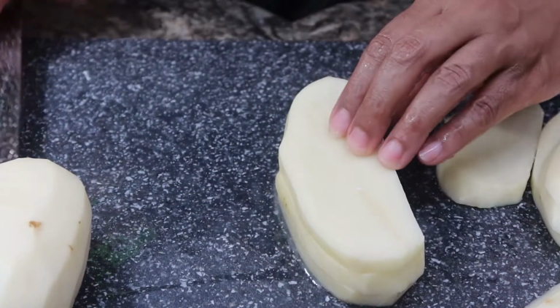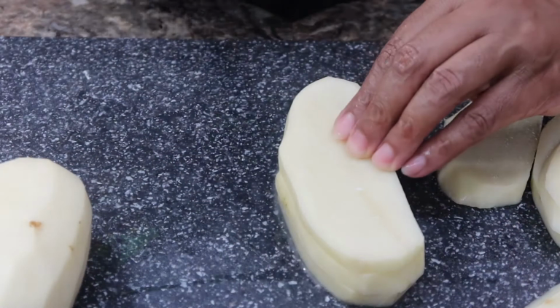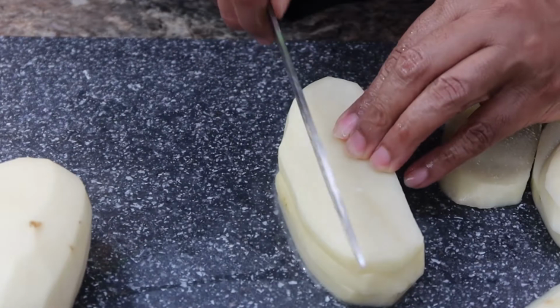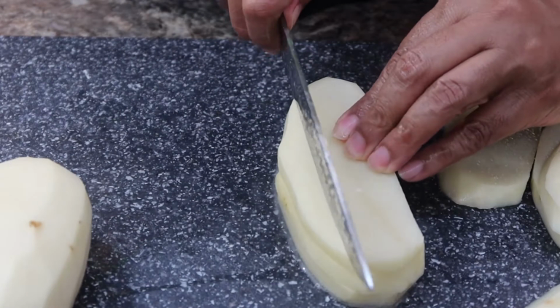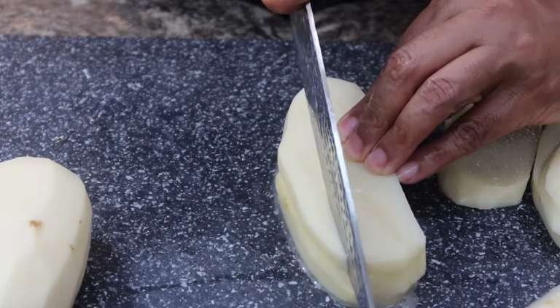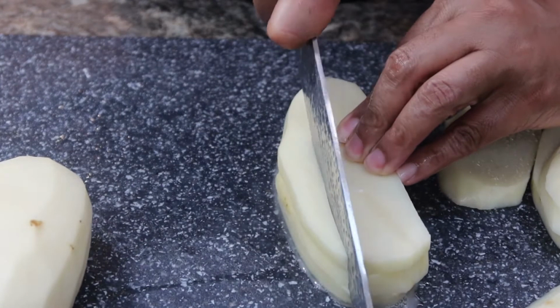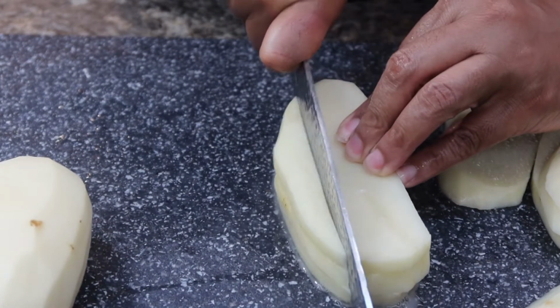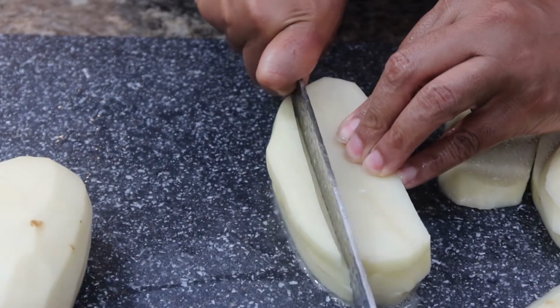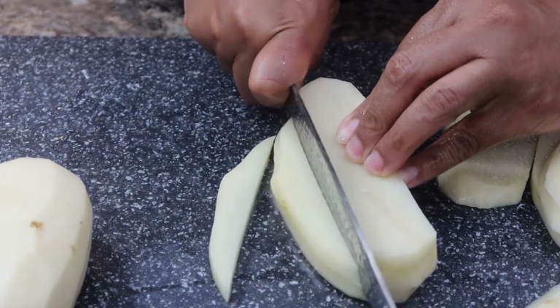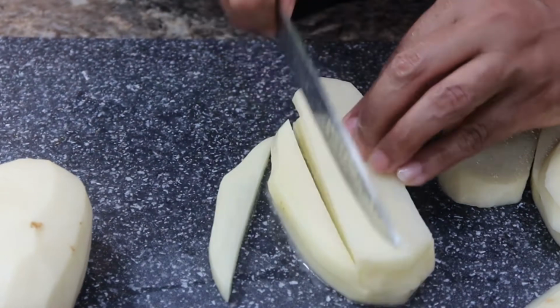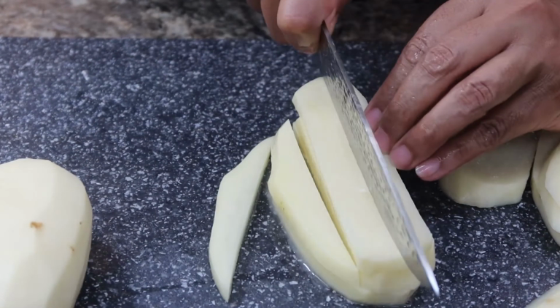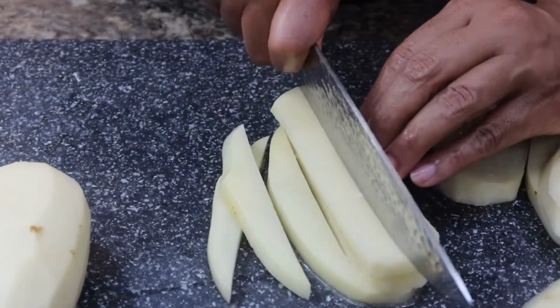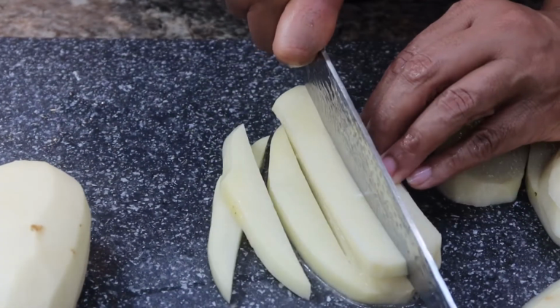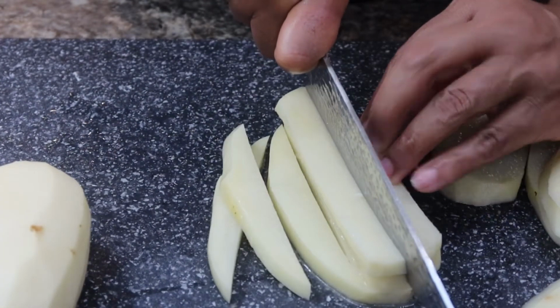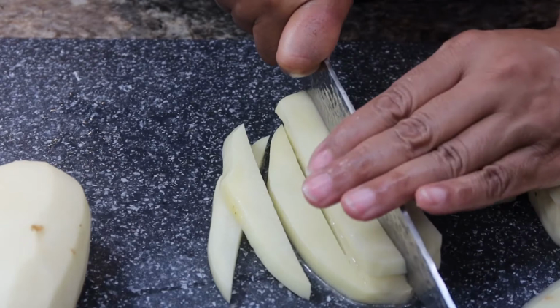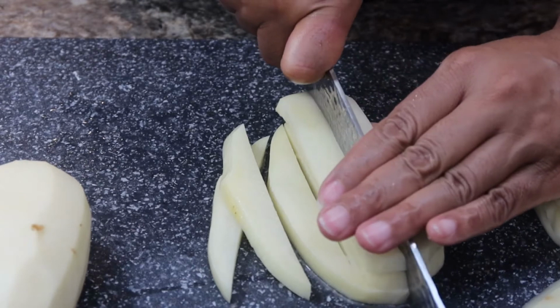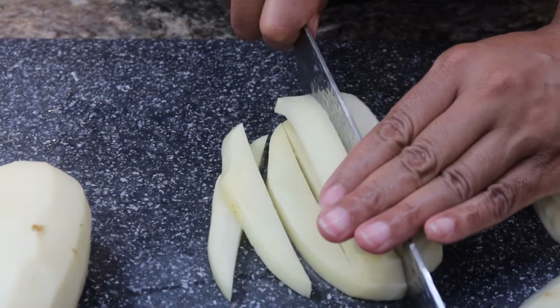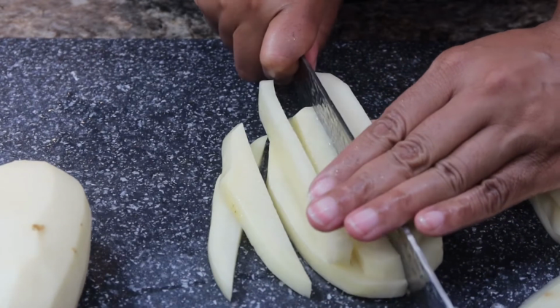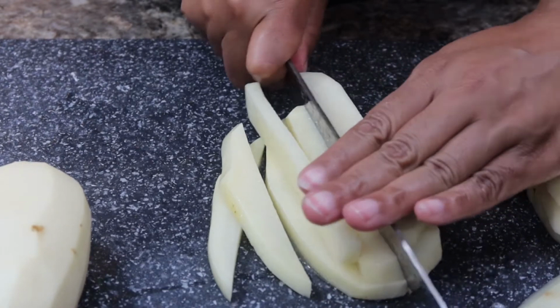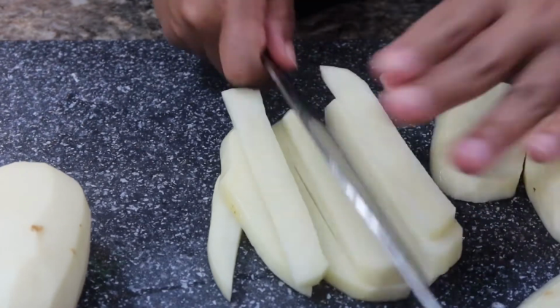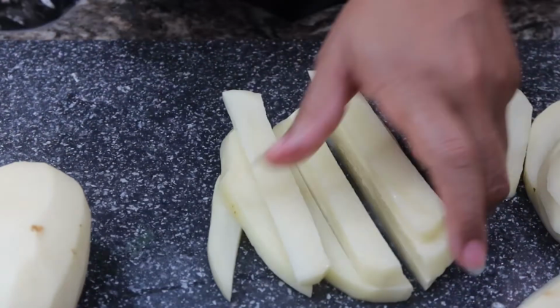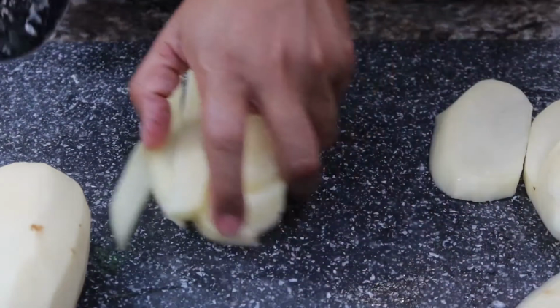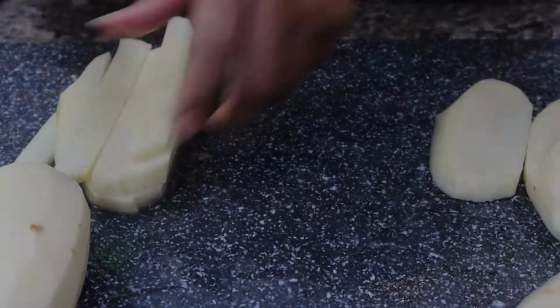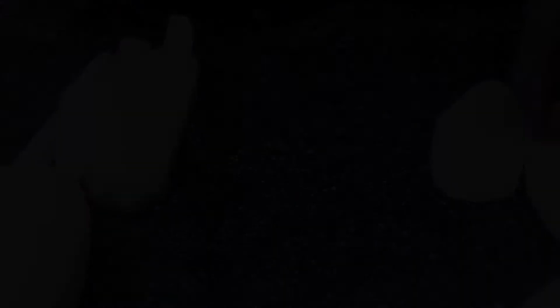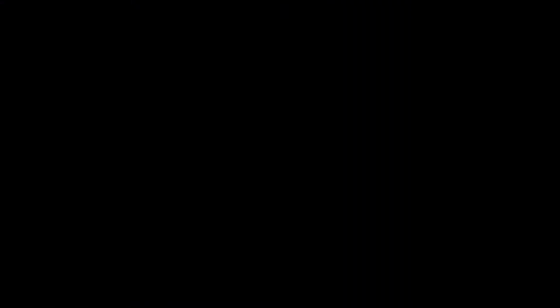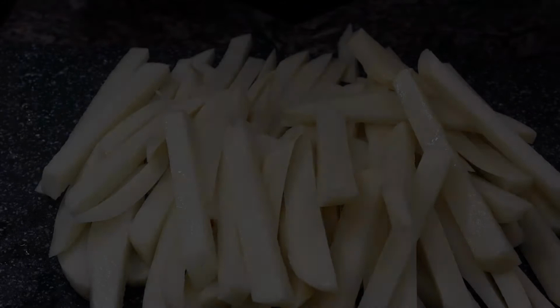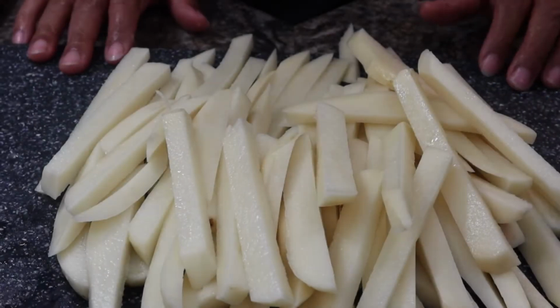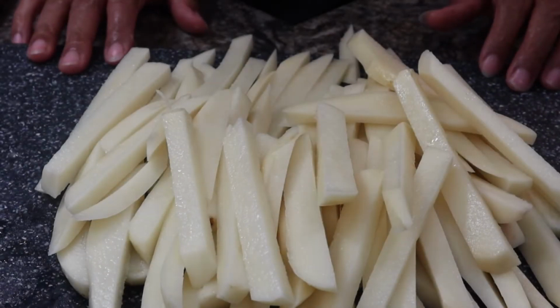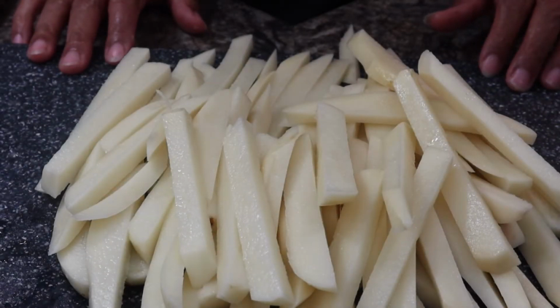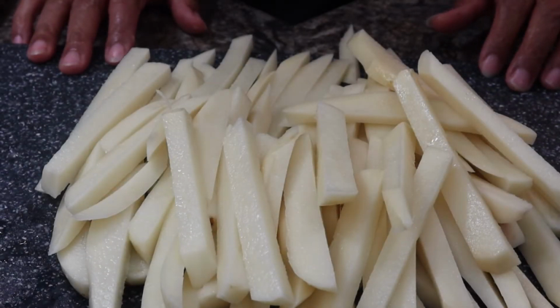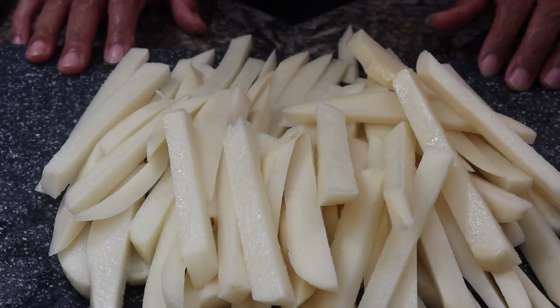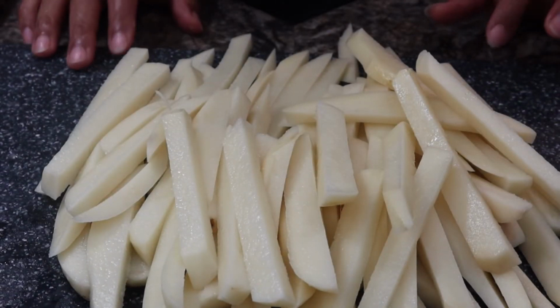Now what you want to do is stack your potatoes up like this and cut those into strips like that. Okay guys, so I have all my fries here.